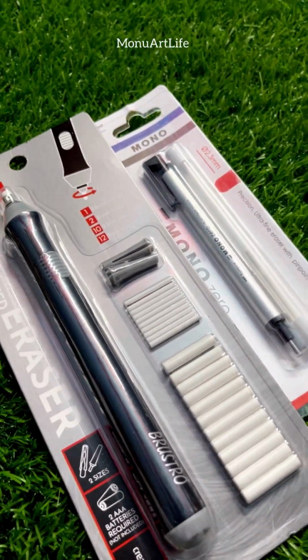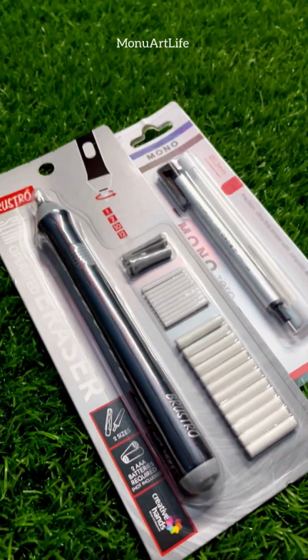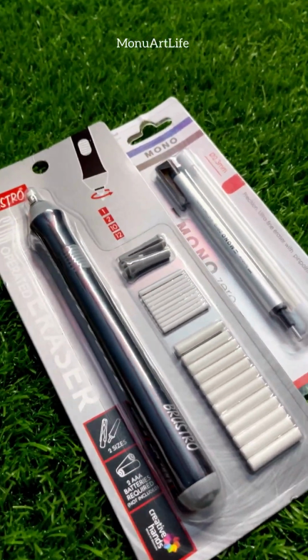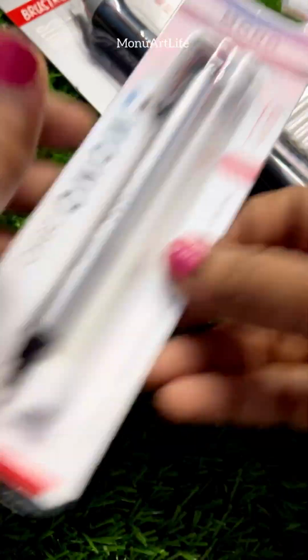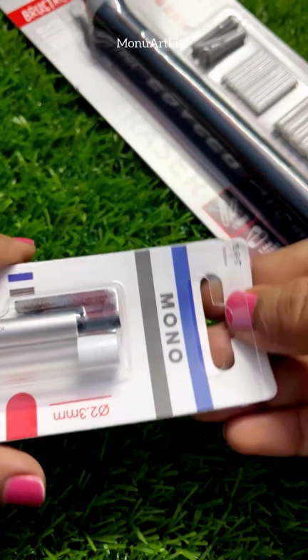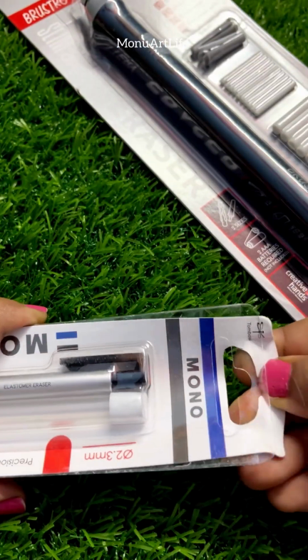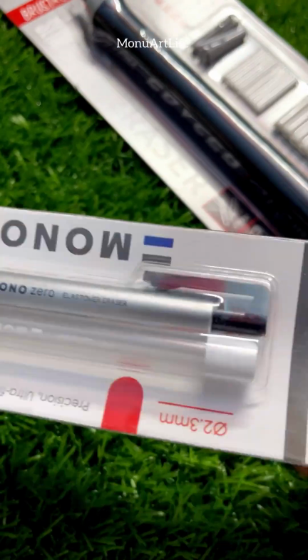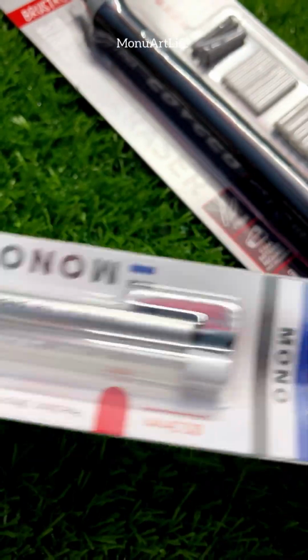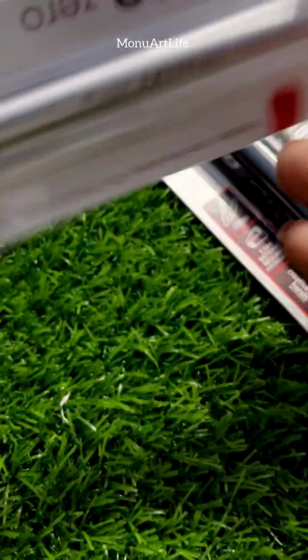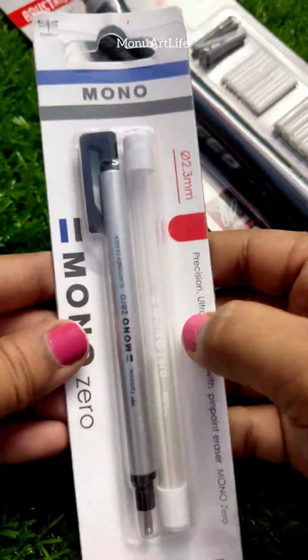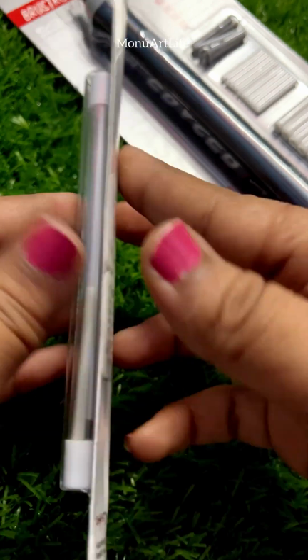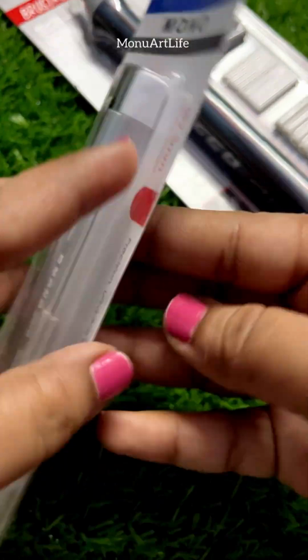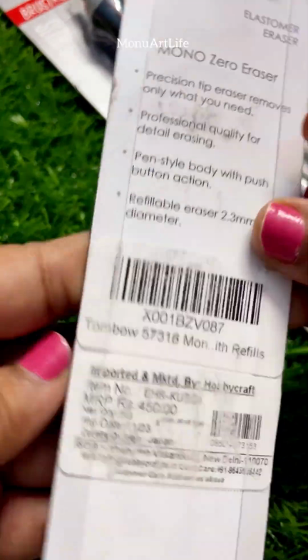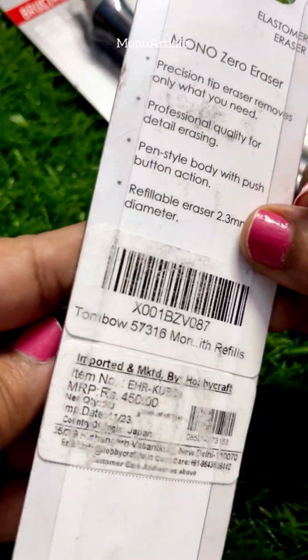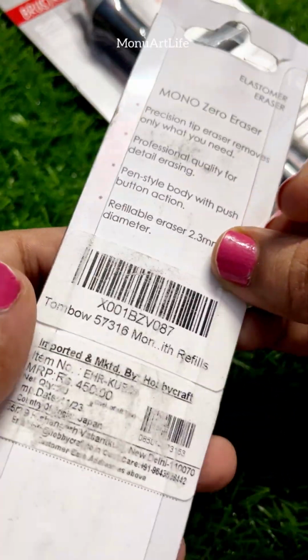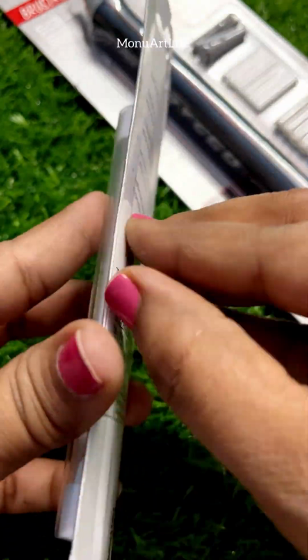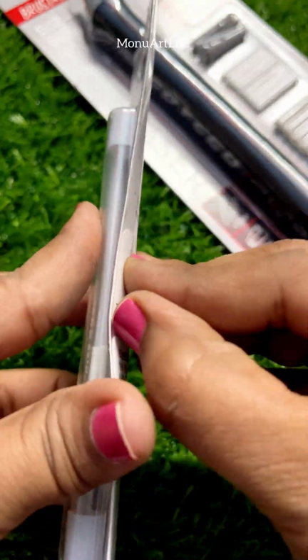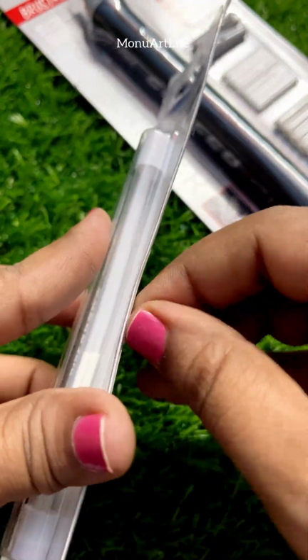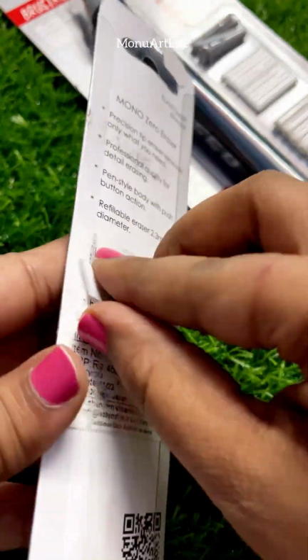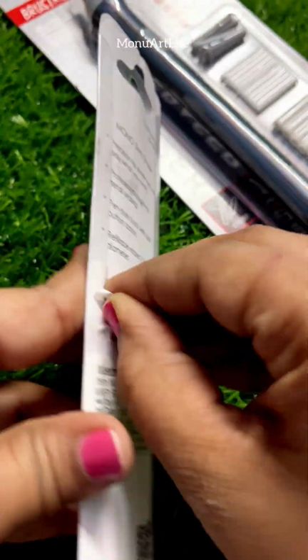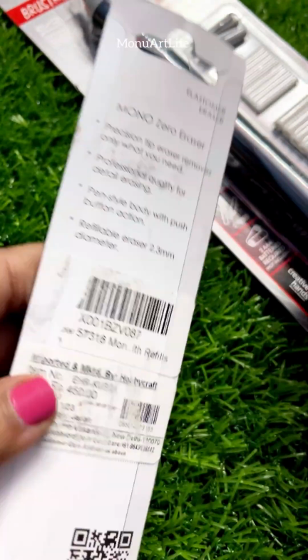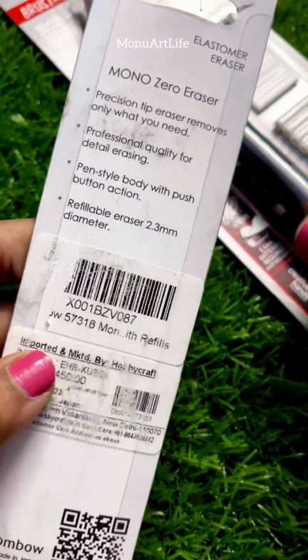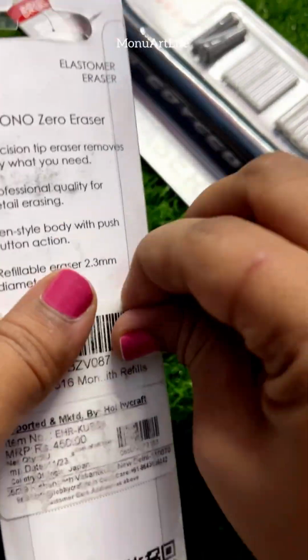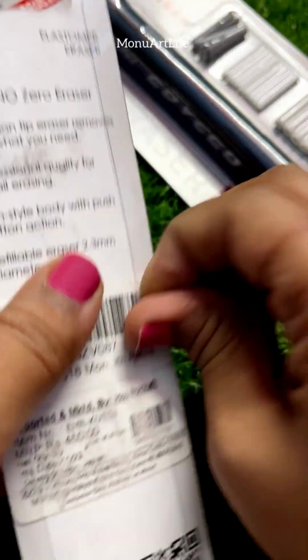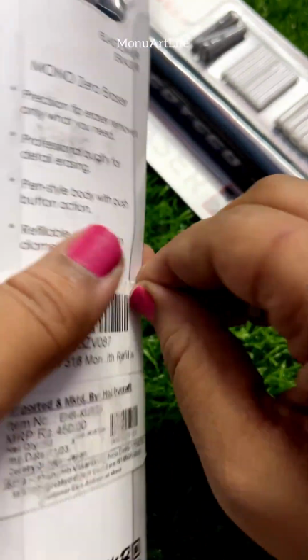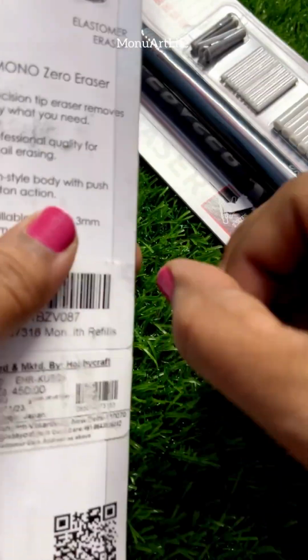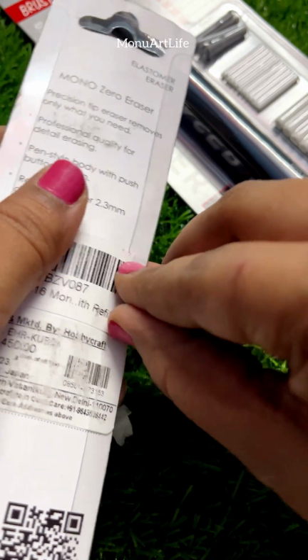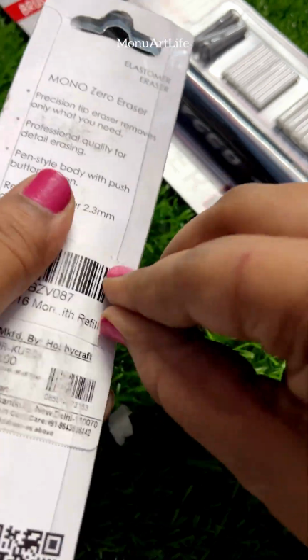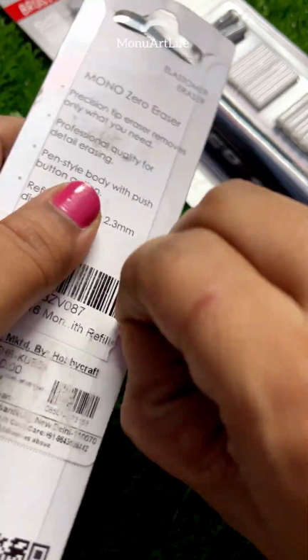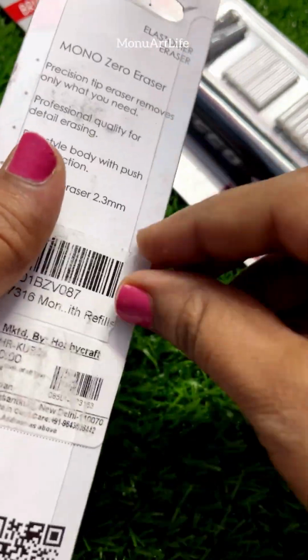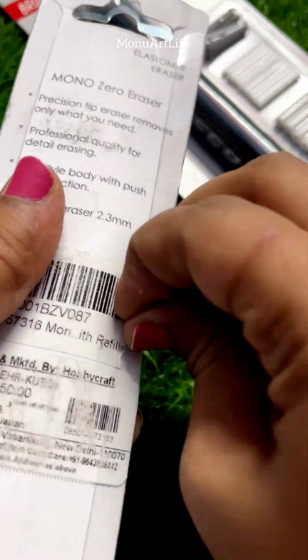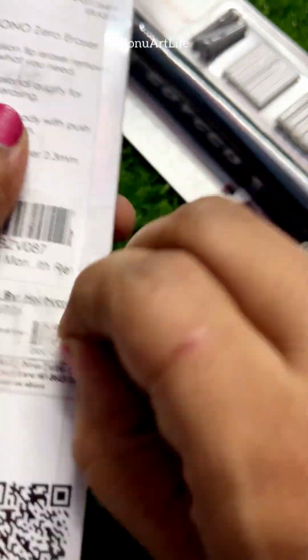Let's see what is inside the Mono Tombow Eraser and Electric Eraser. Let's open the first Mono Tombow Eraser. Let's see what is inside the Pencil Art.